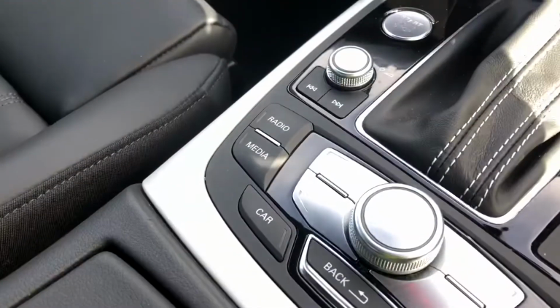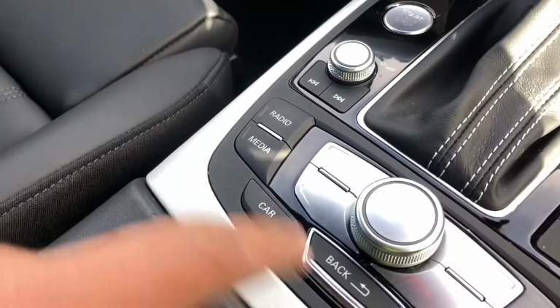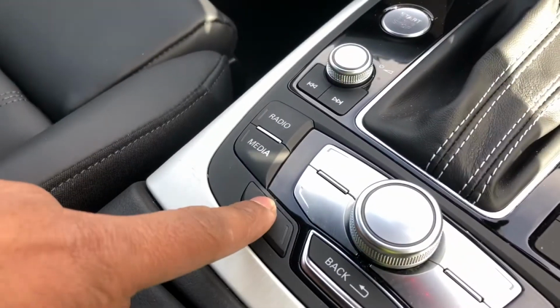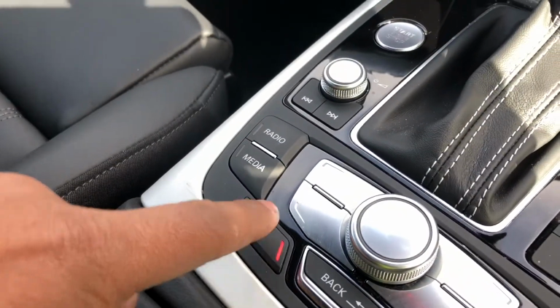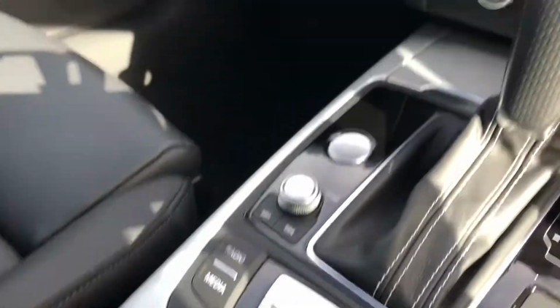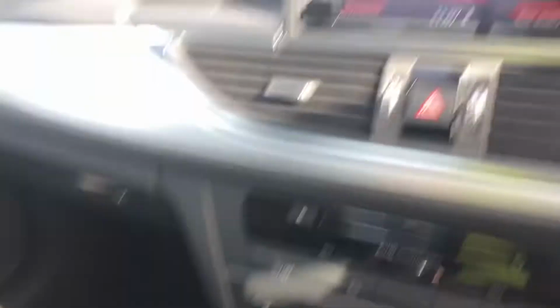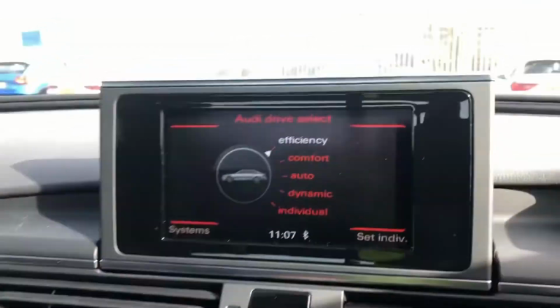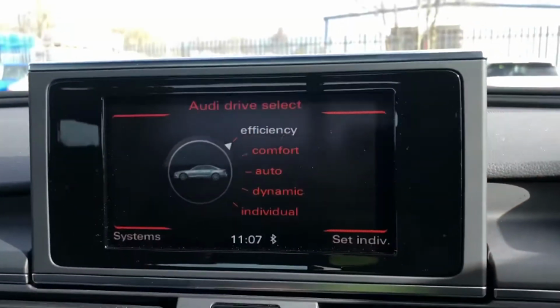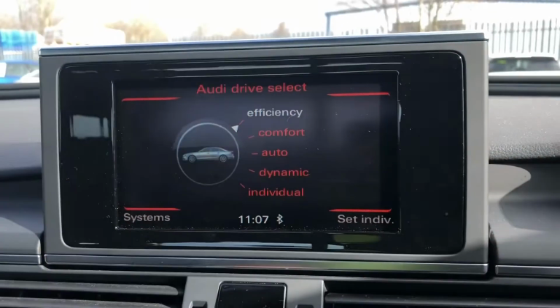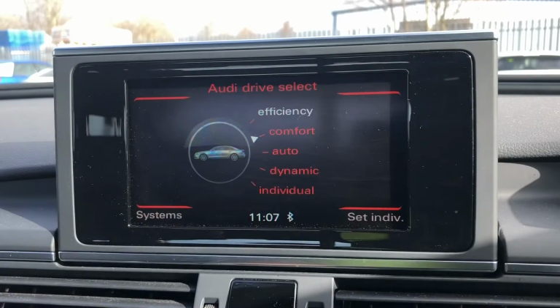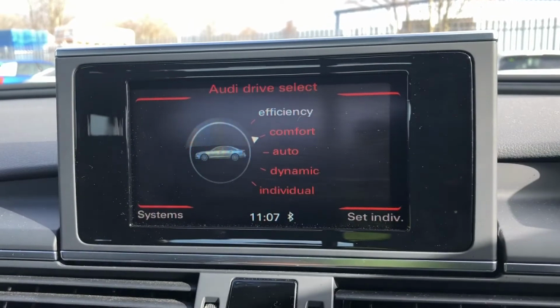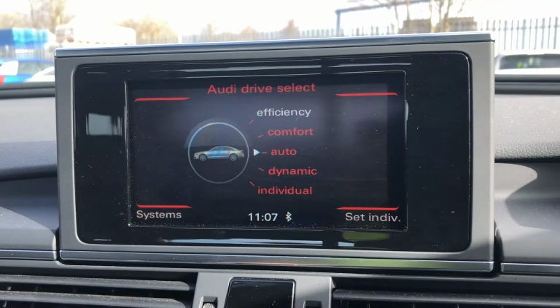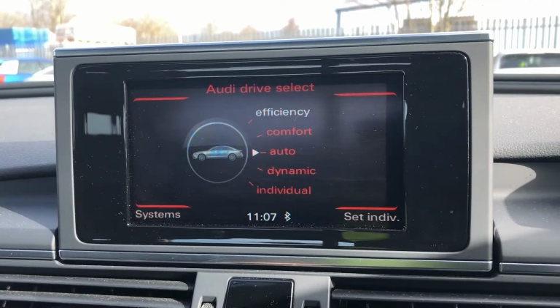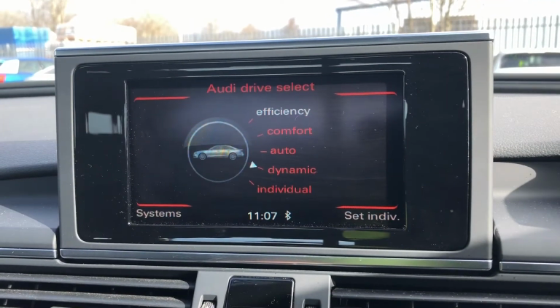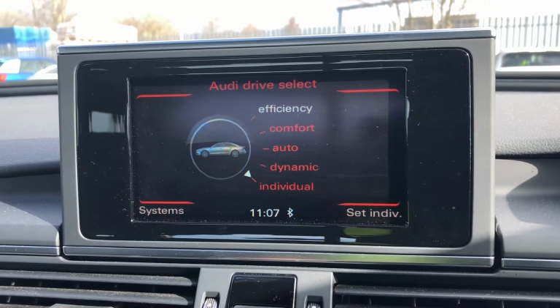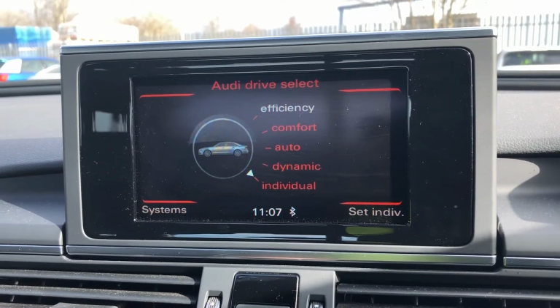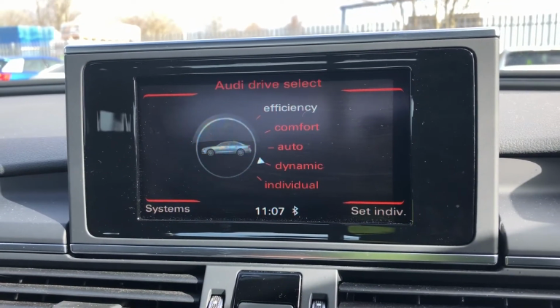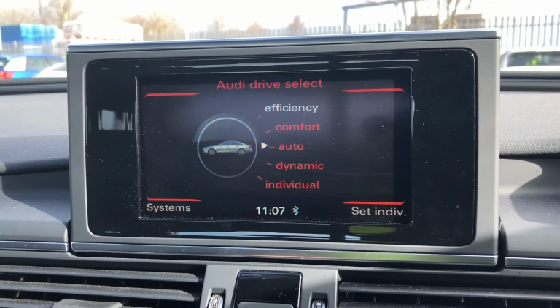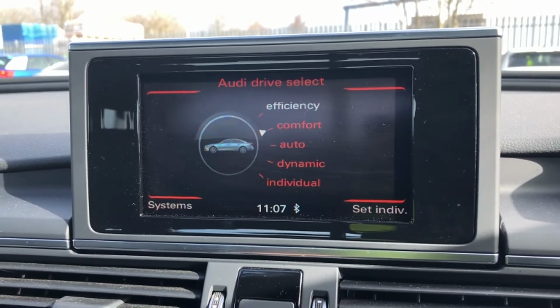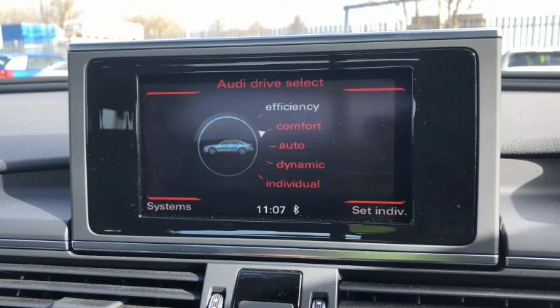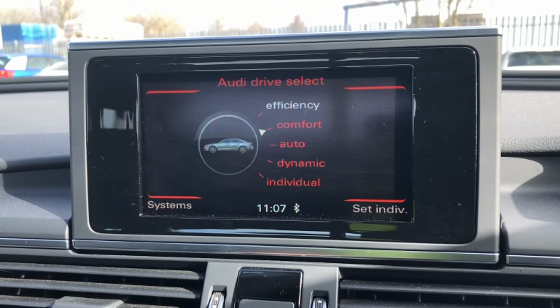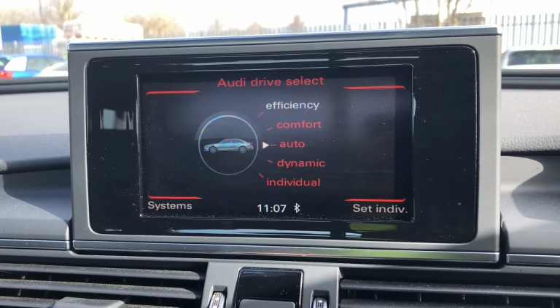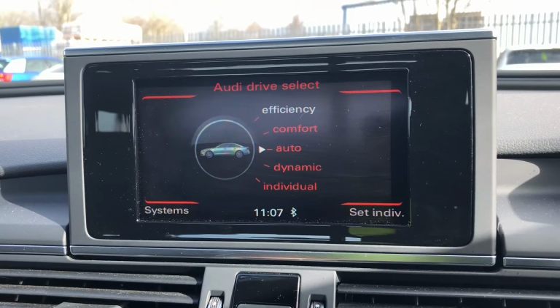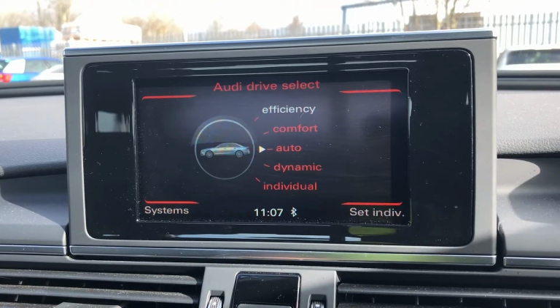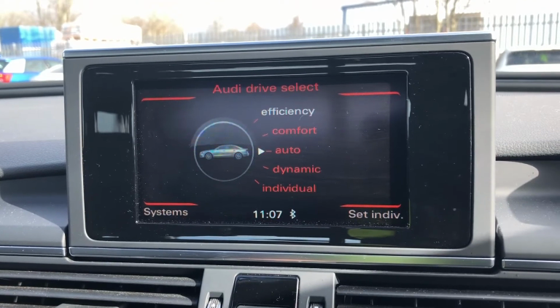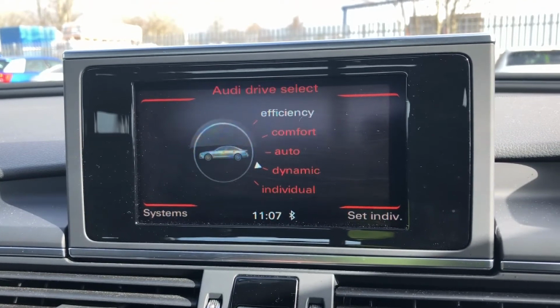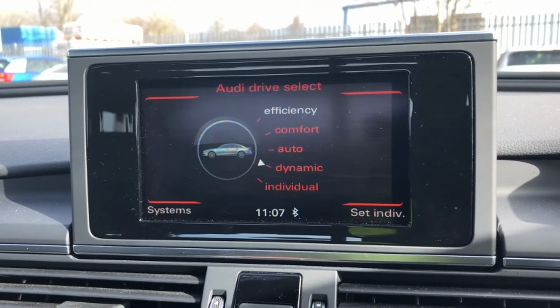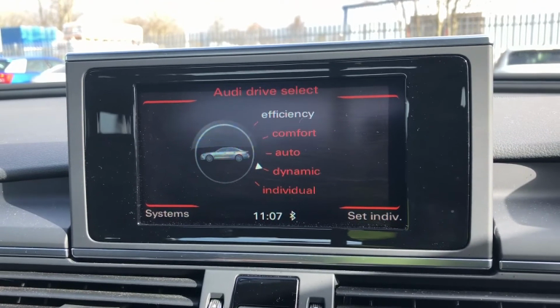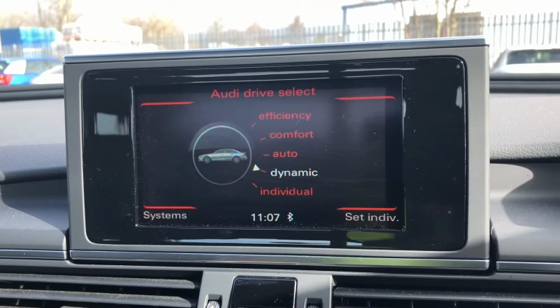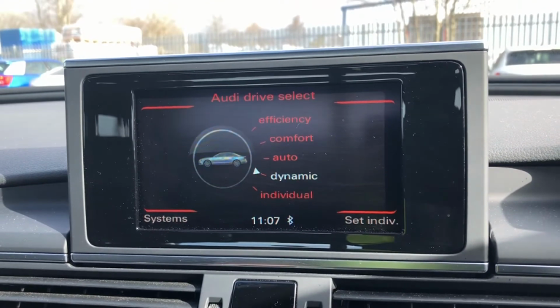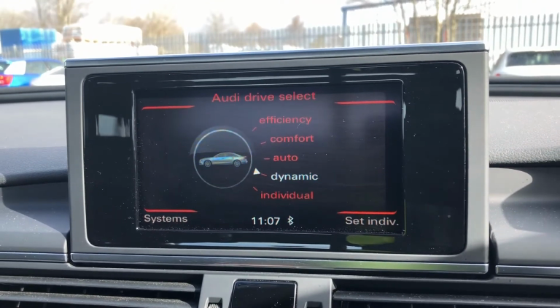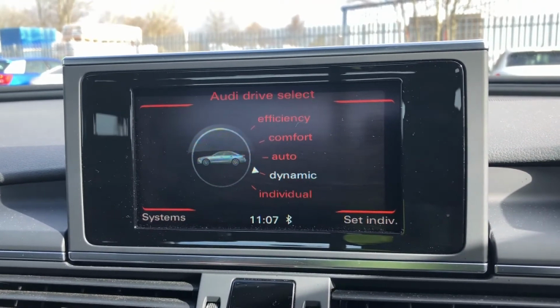As standard, we also have Drive Select, which allows you to alter the driving dynamics by choosing one of the pre-configured modes. As you can see, there are plenty of modes to choose from, such as comfort and auto, but our personal favourite is Dynamic, as it's the most driver-focused.